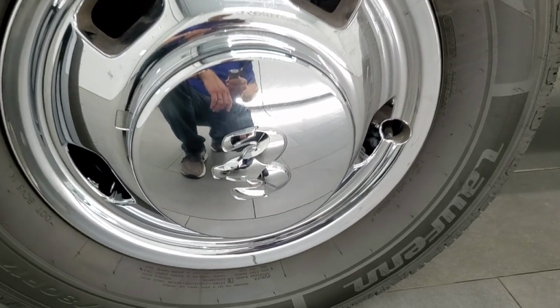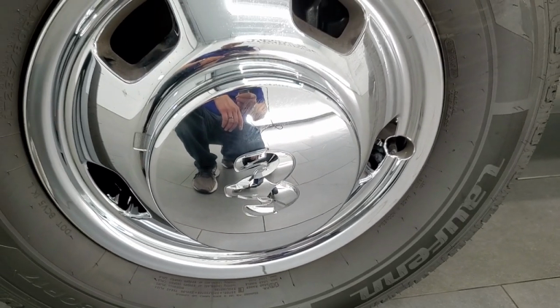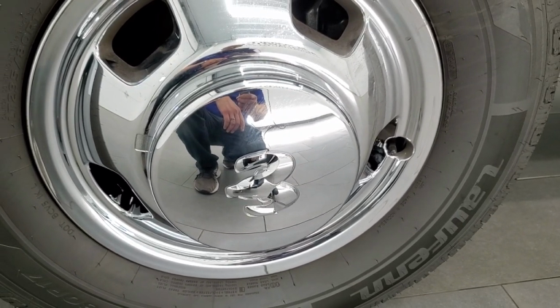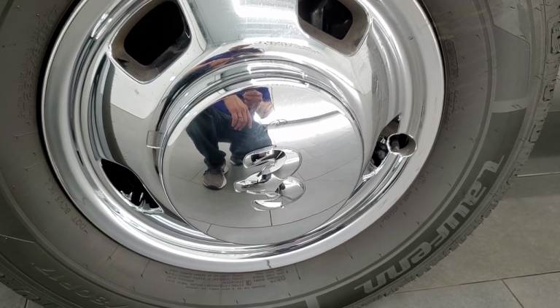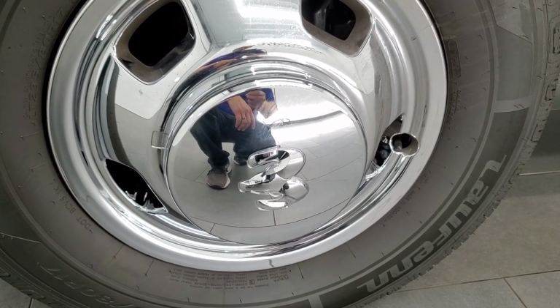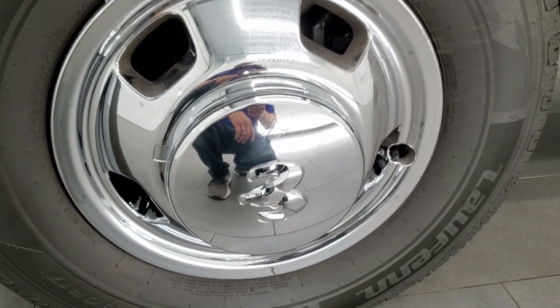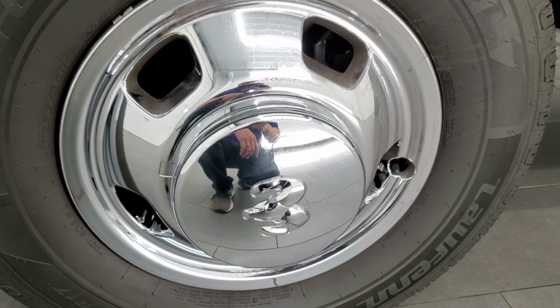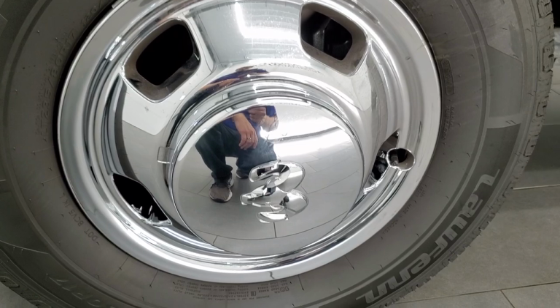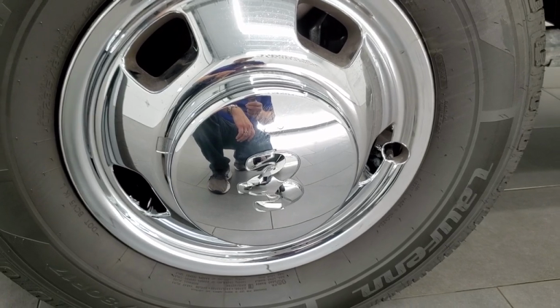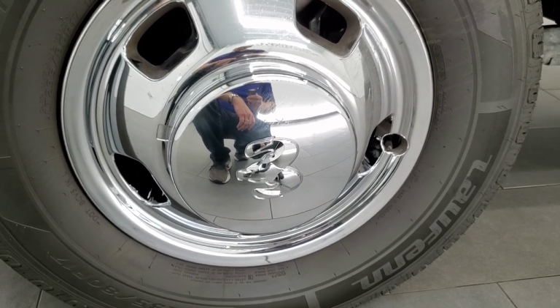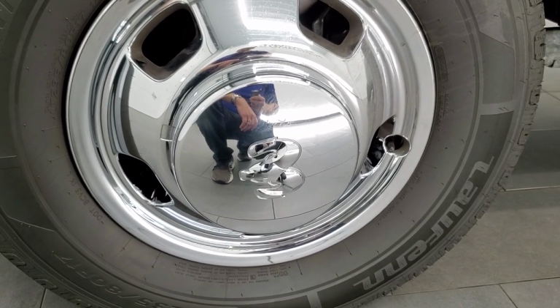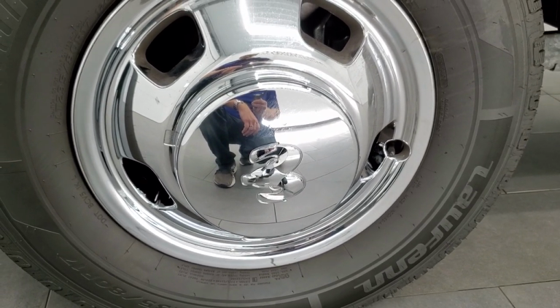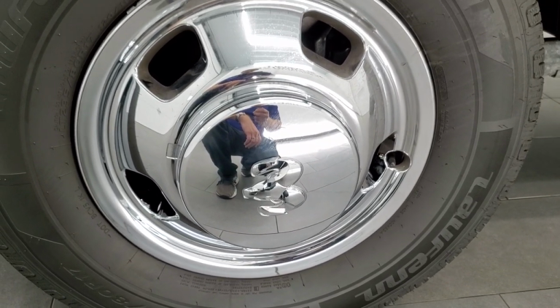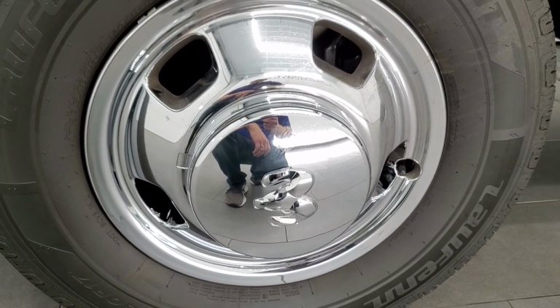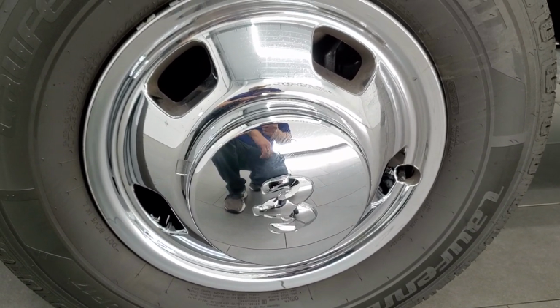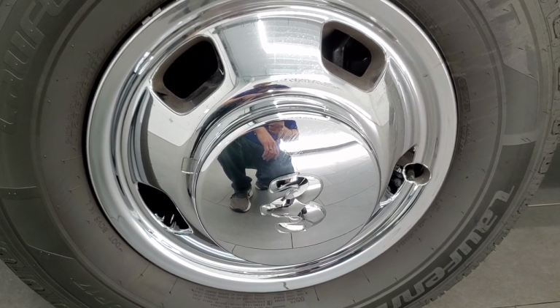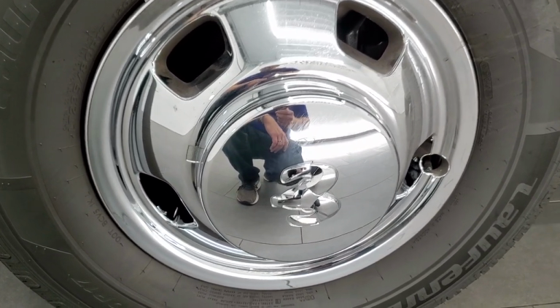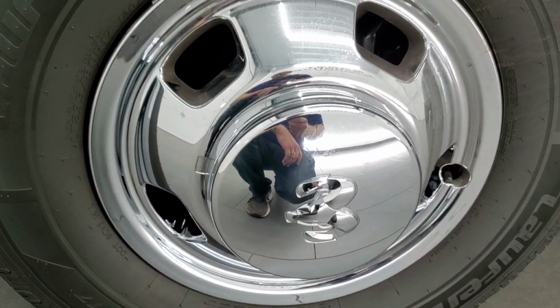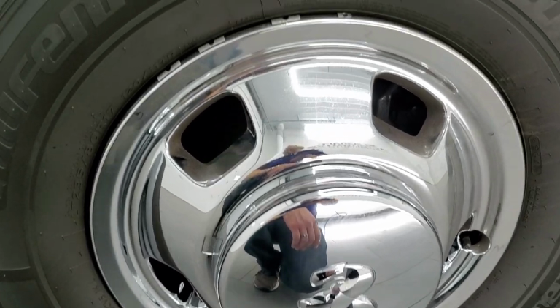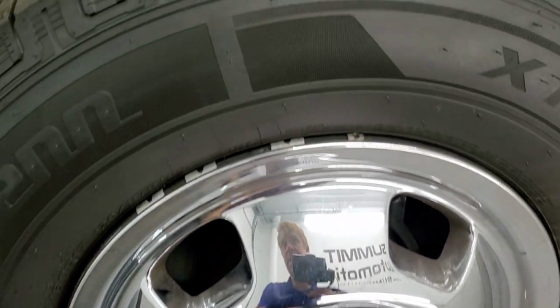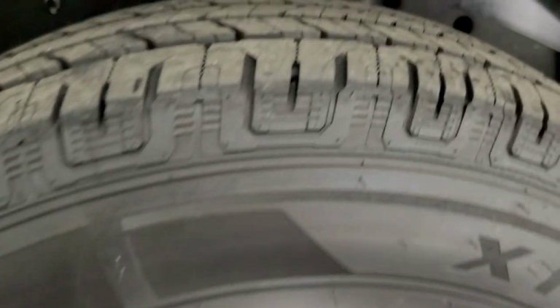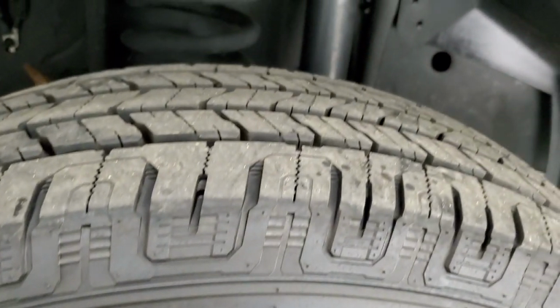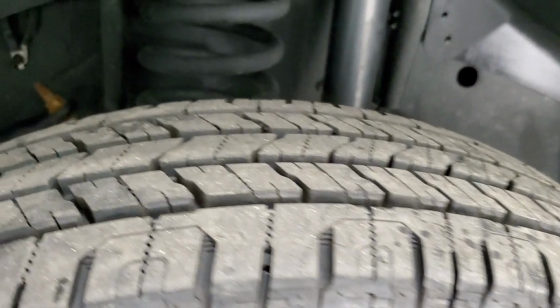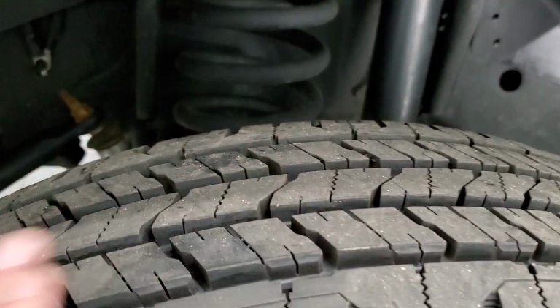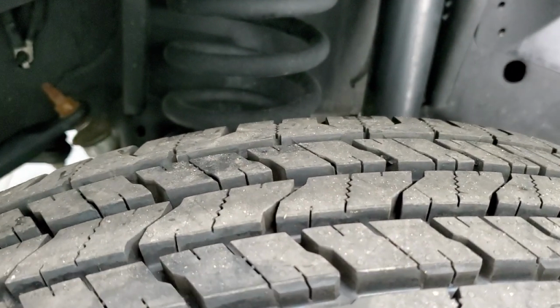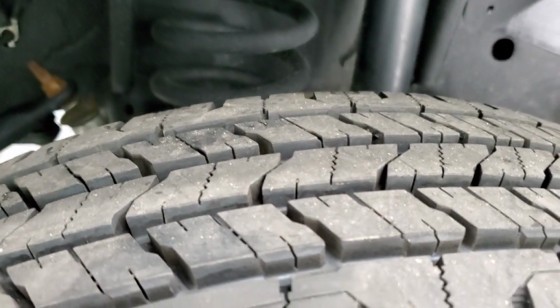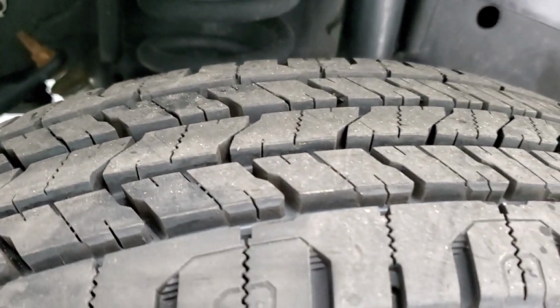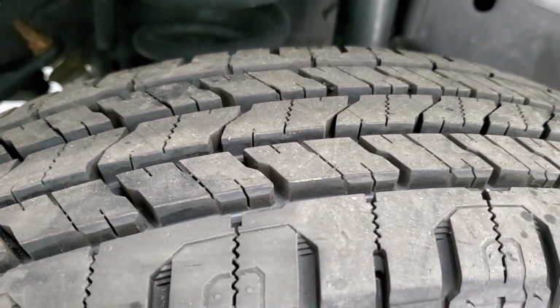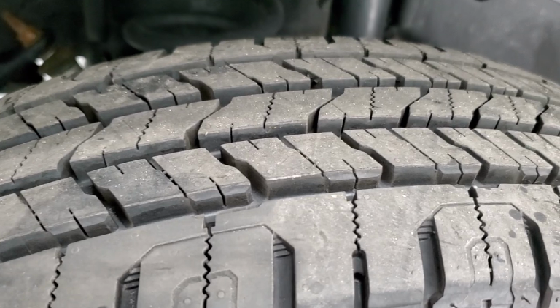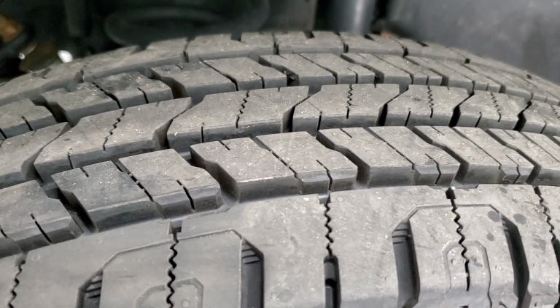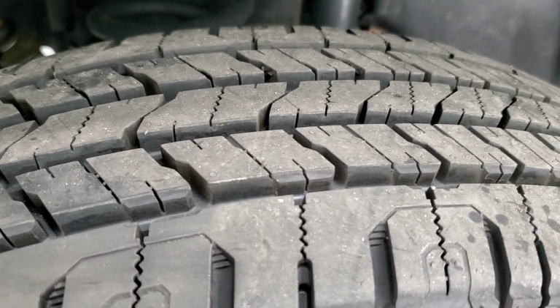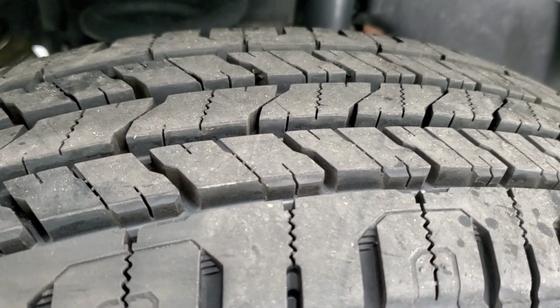This one comes with the steel rims with the chrome covers or wheel simulators. It has Loffen X-Fit HT tires — these are LT 235 80 R17s — and these tires are brand new. We put those on in our safety inspection.